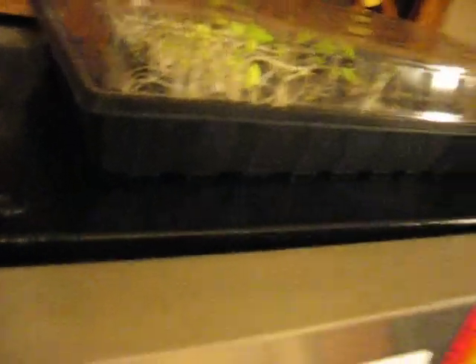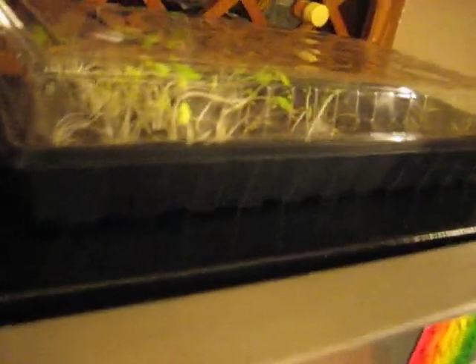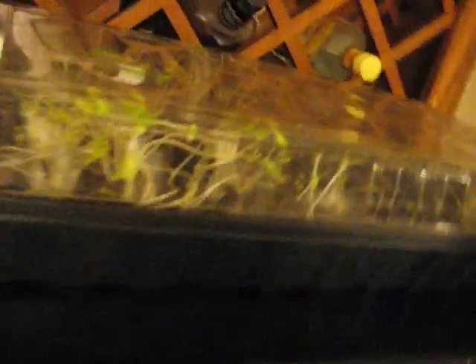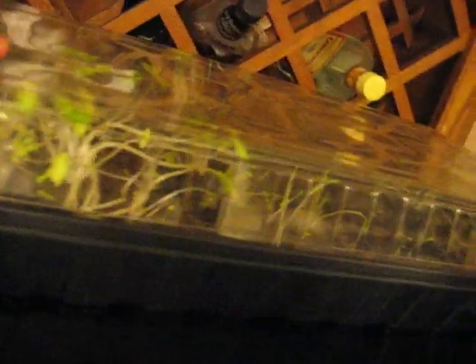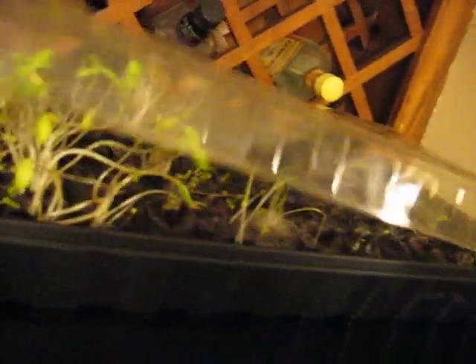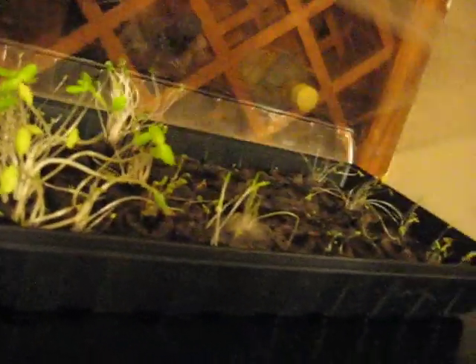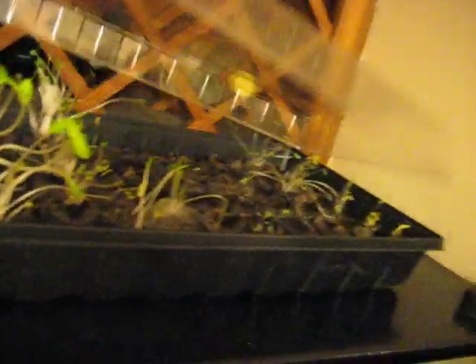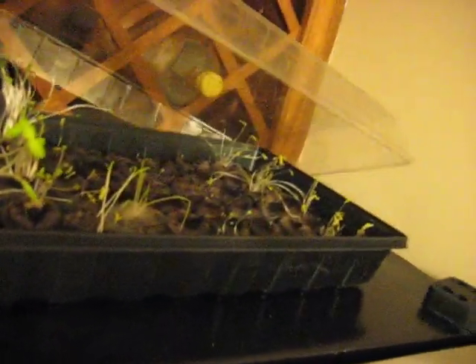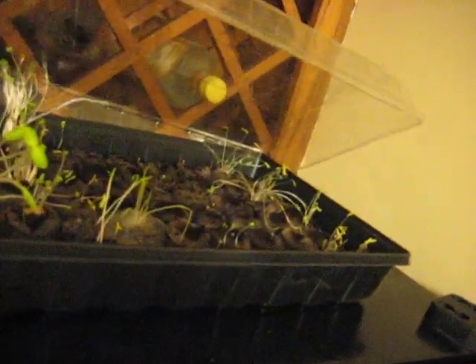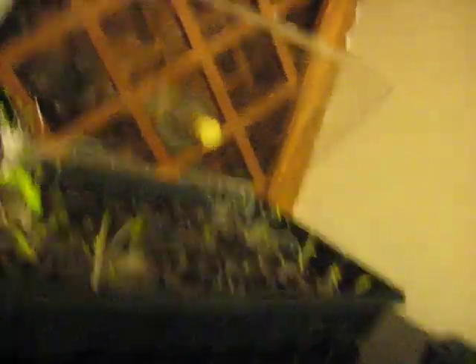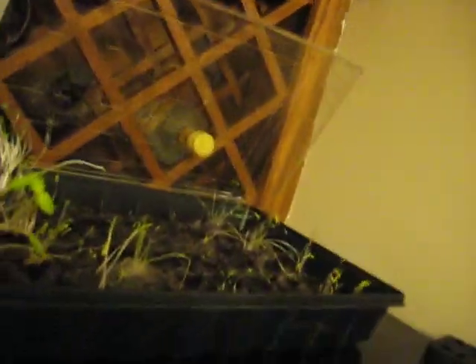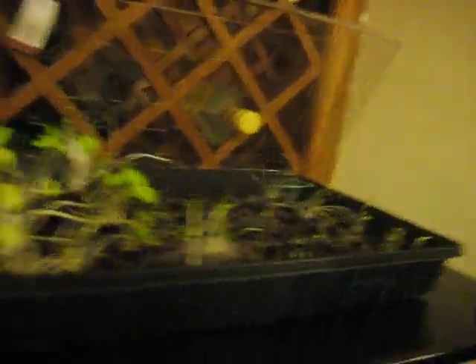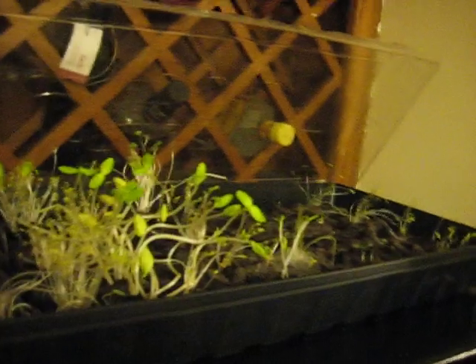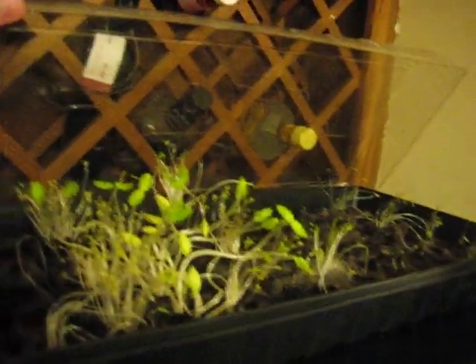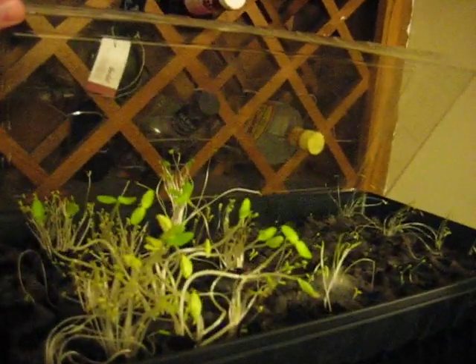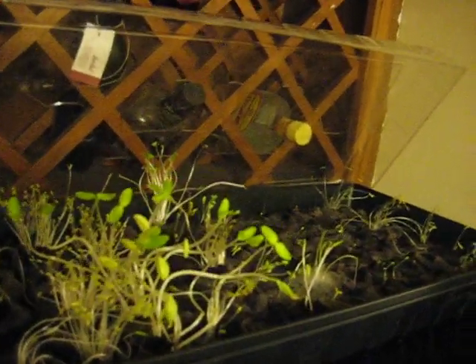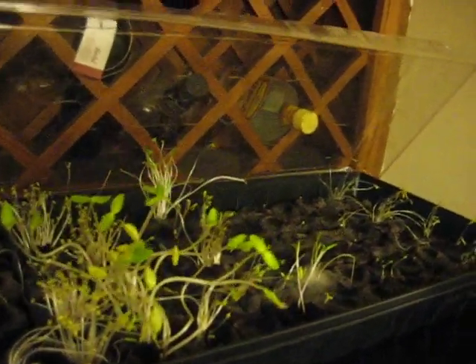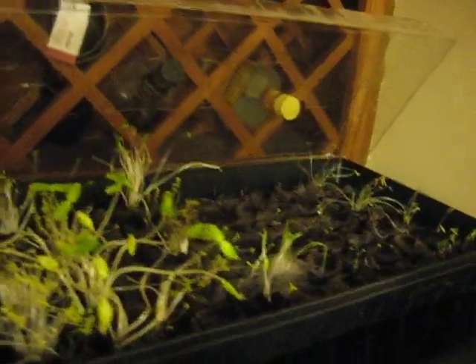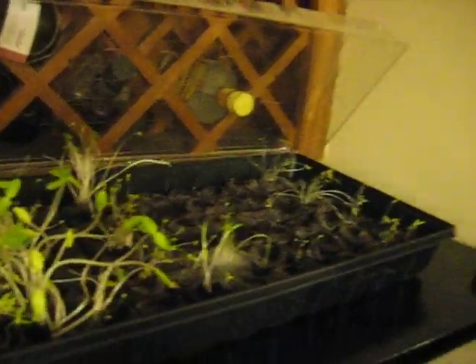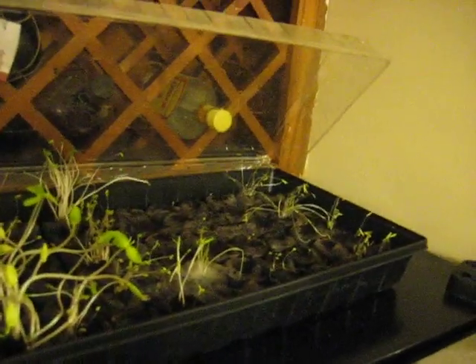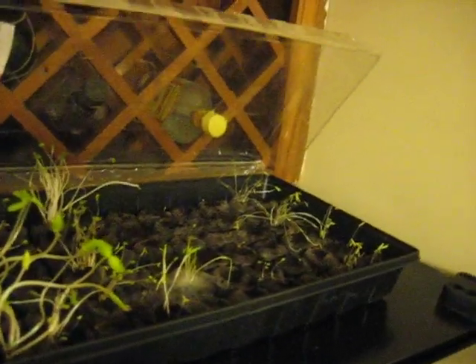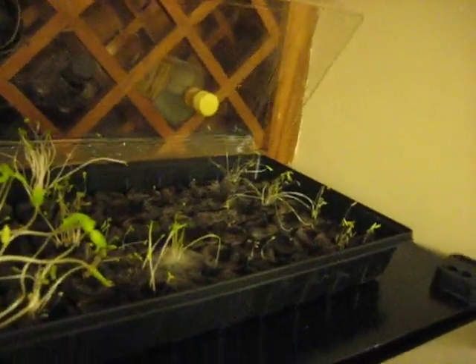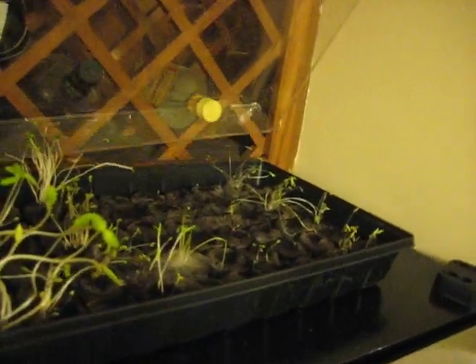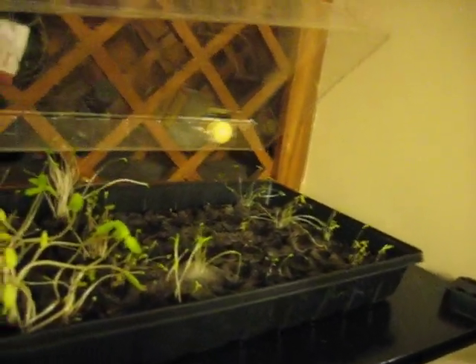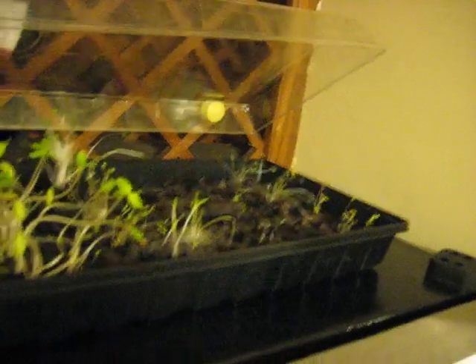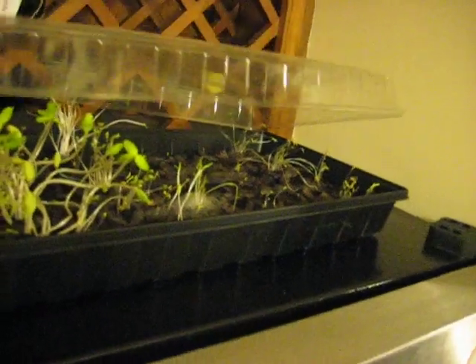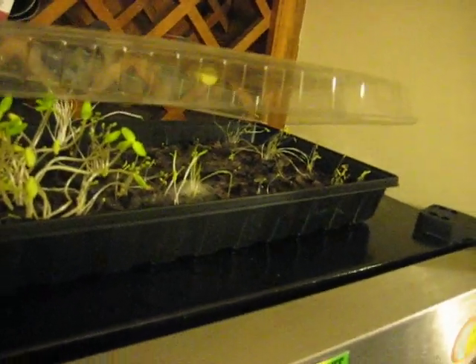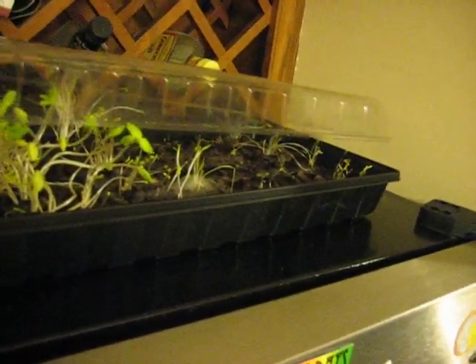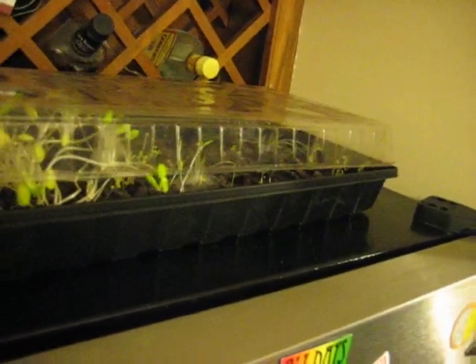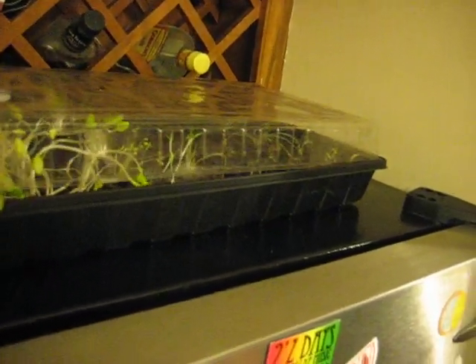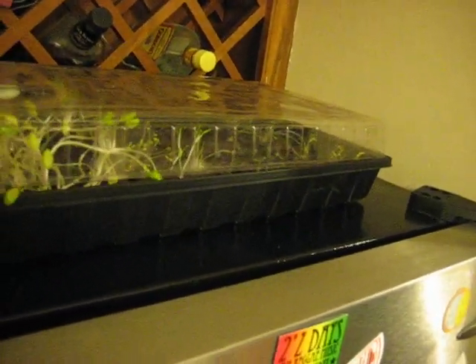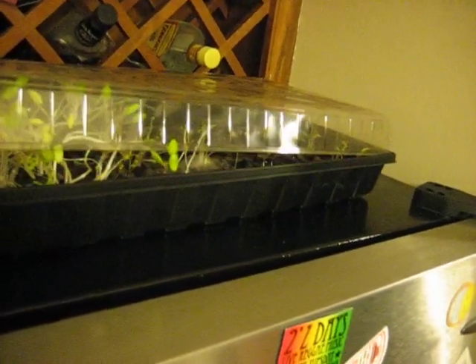That's about a week's growth in here. These are just jiffy starter pots — there are 72 pots going right now with various things, mostly all vegetables.